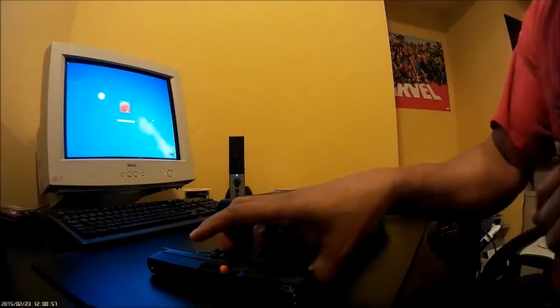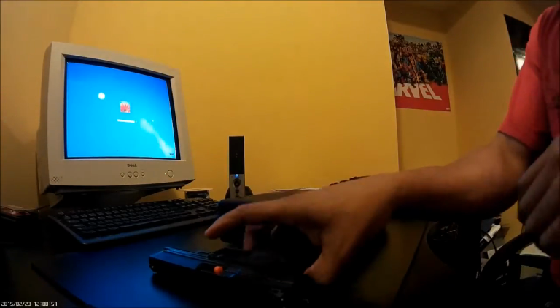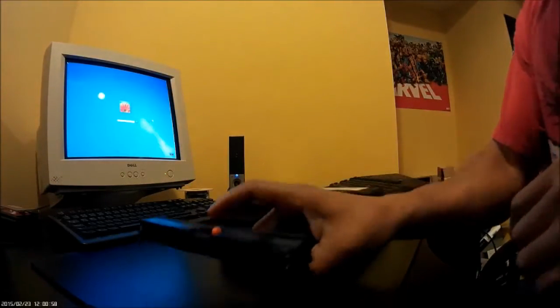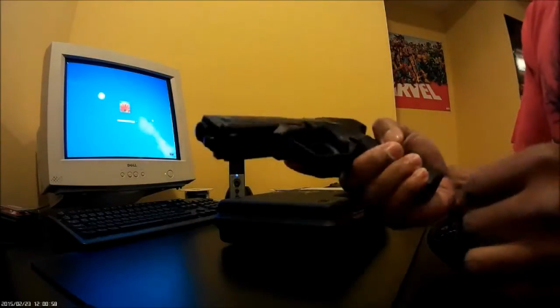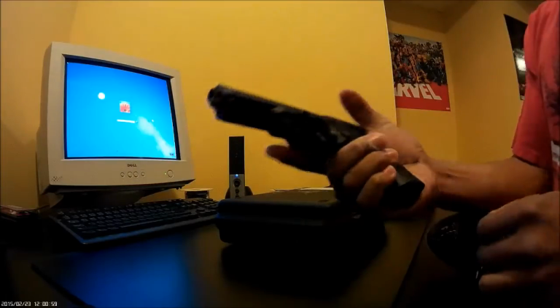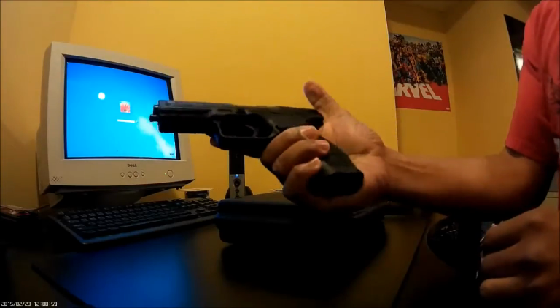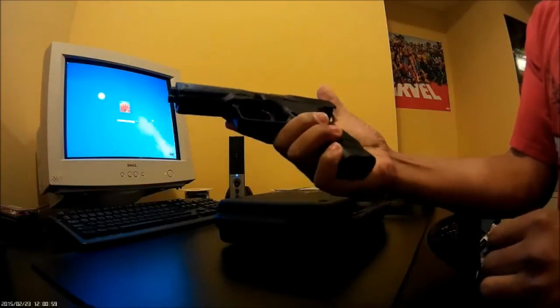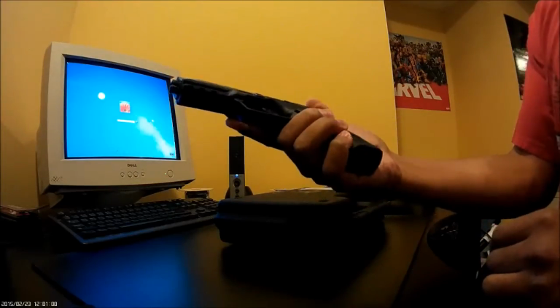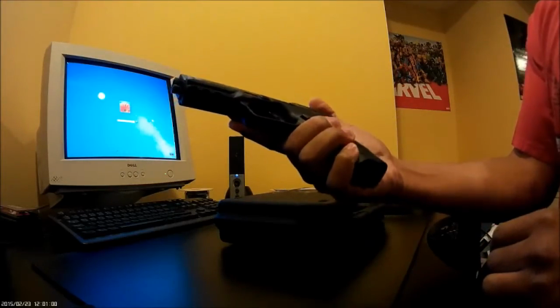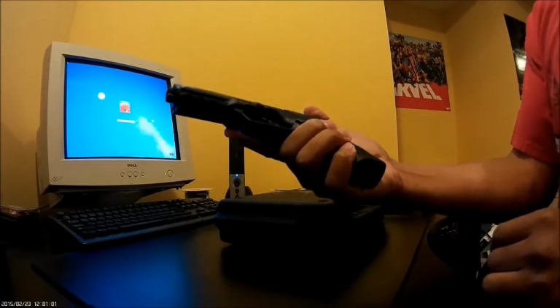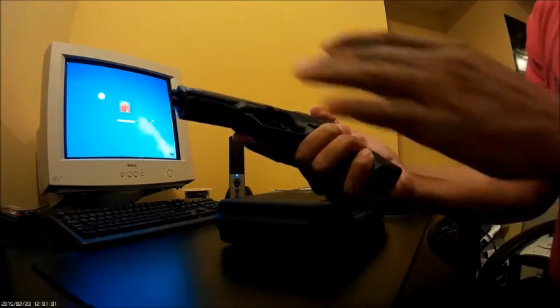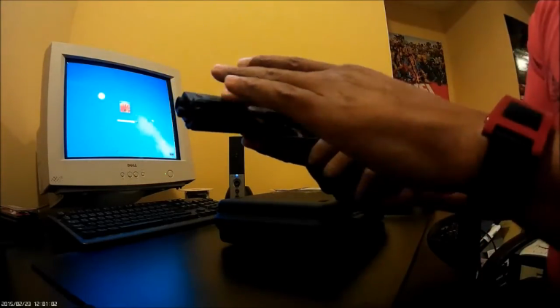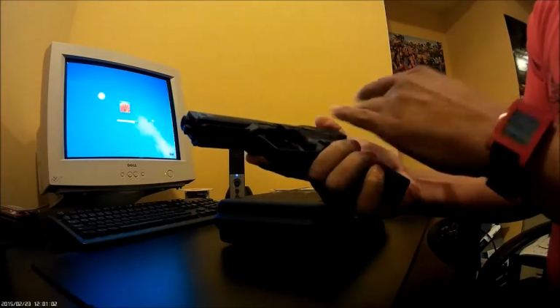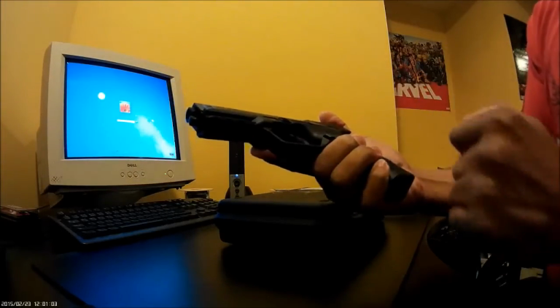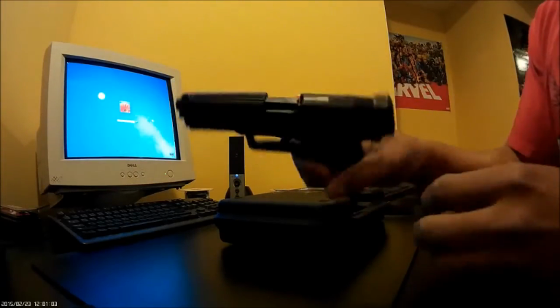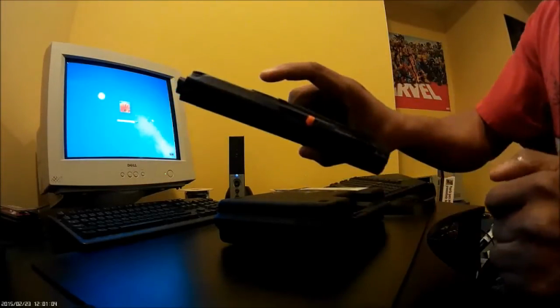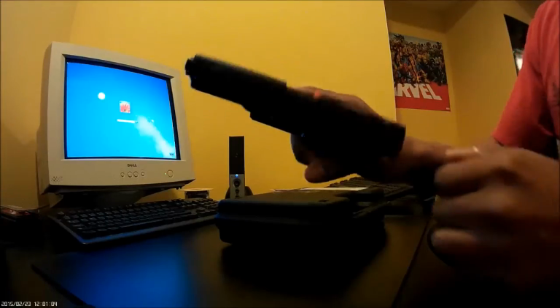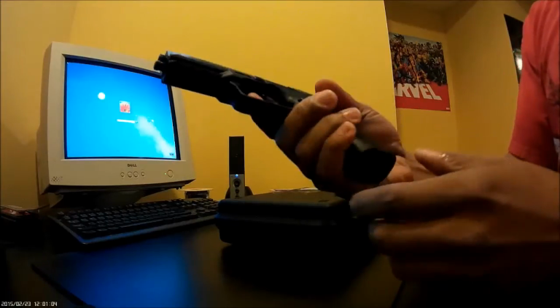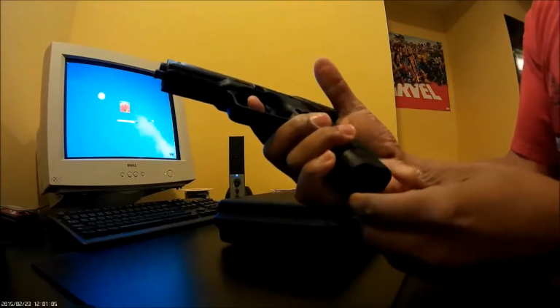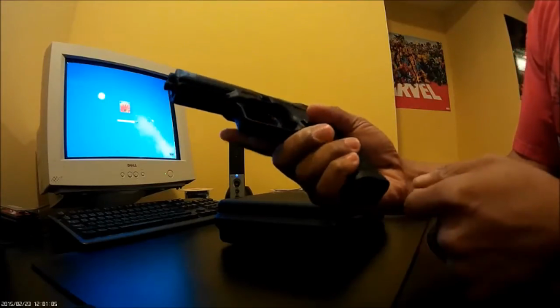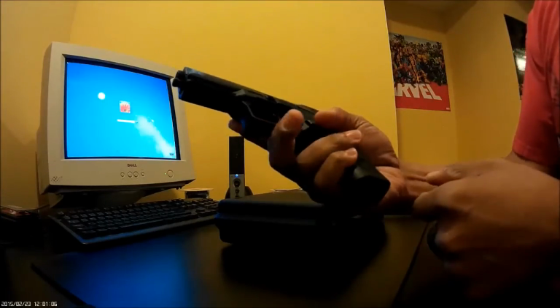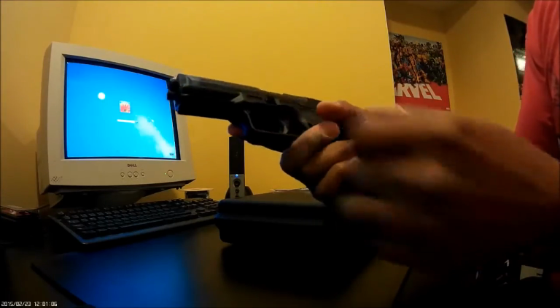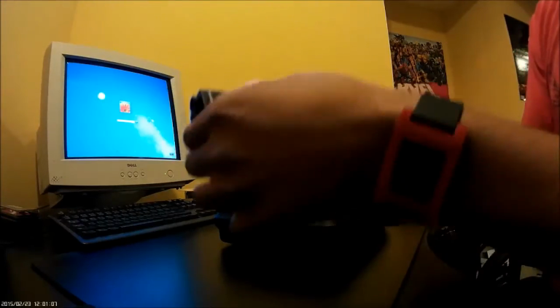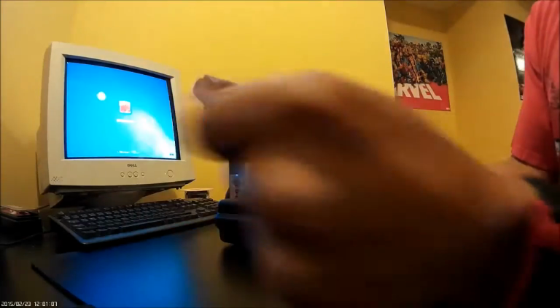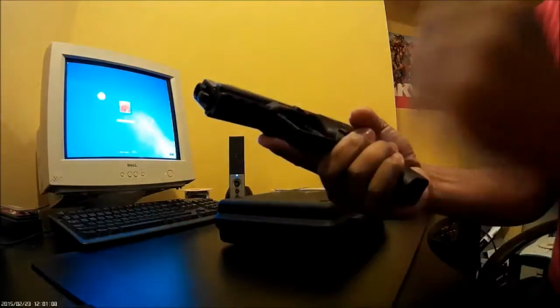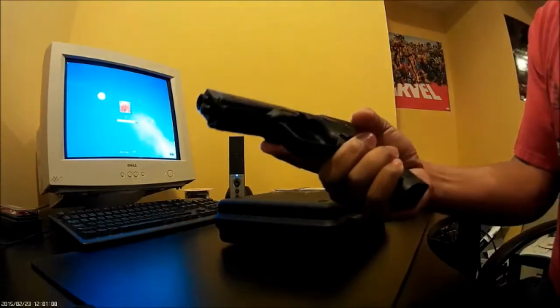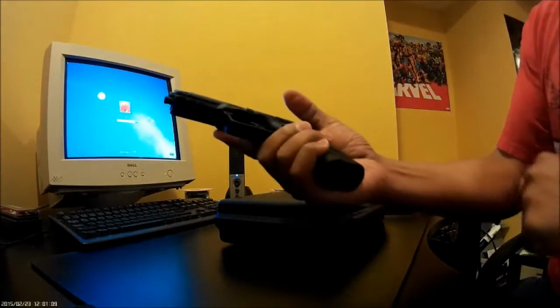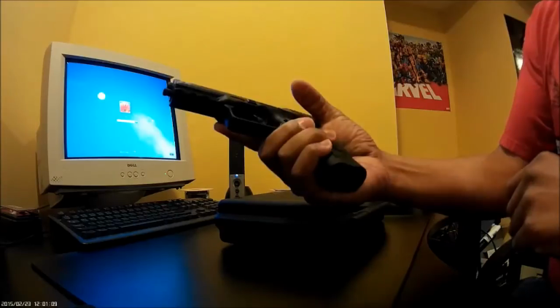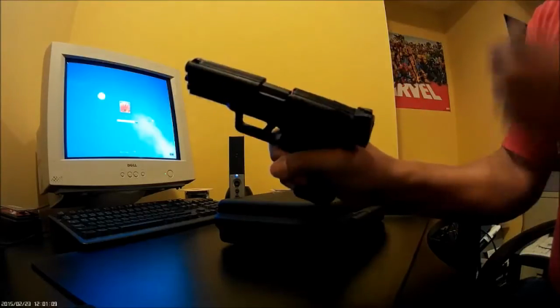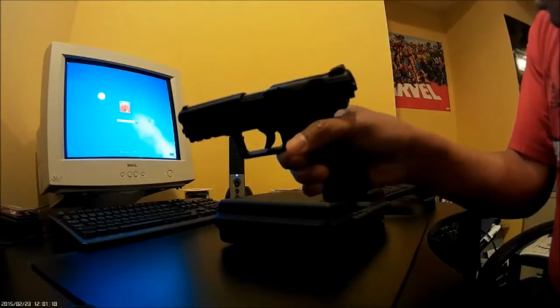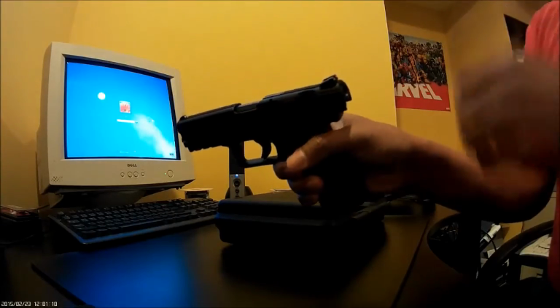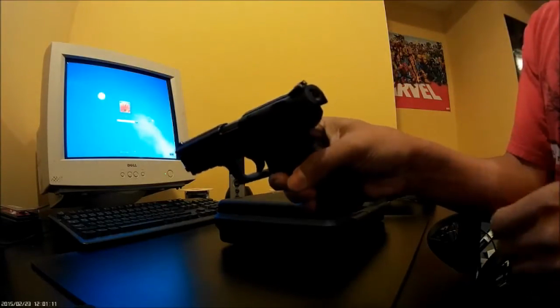Okay, so what do I have here? It's greasy but it's clean. It is a Canik TP9S8, striker fired gun.